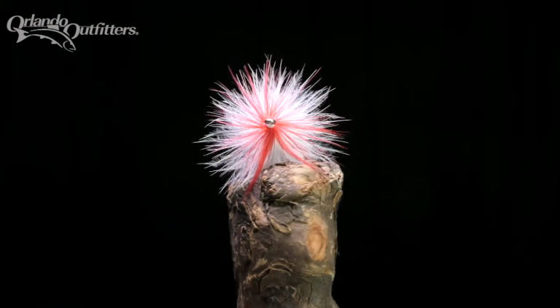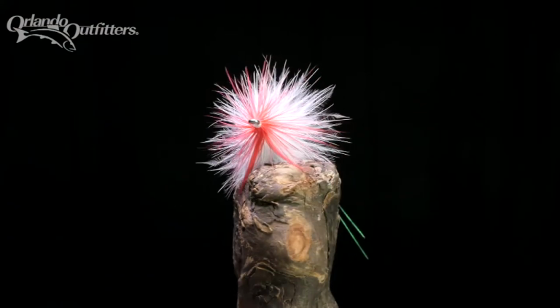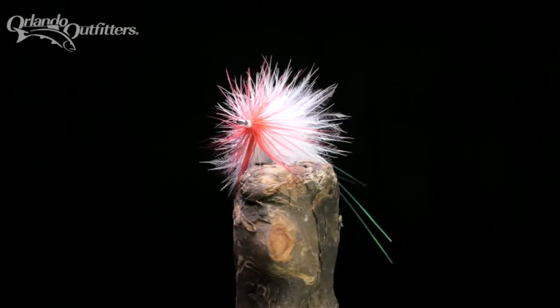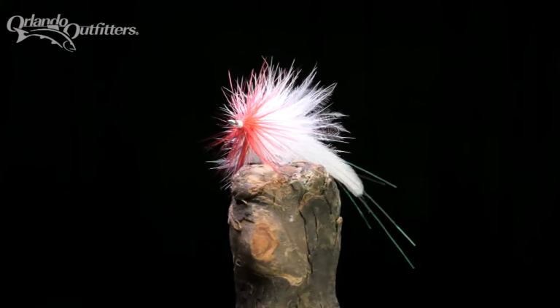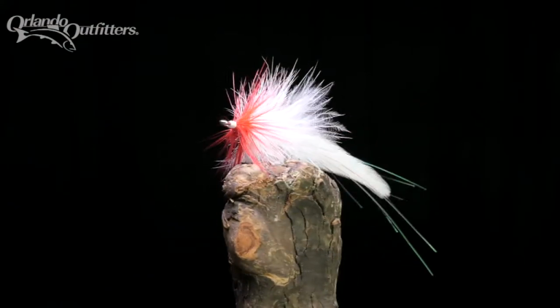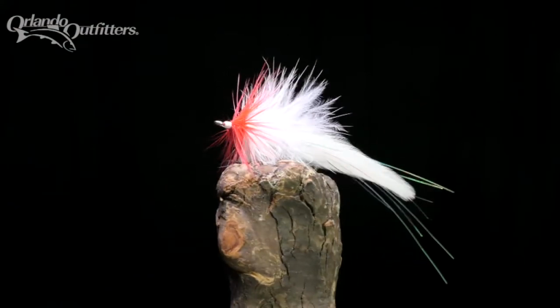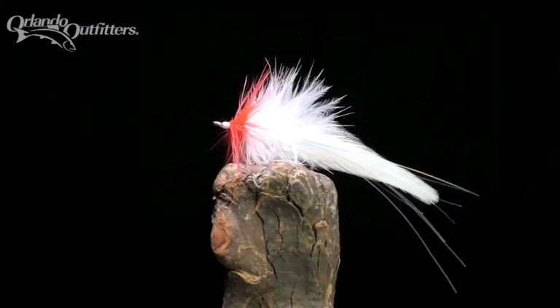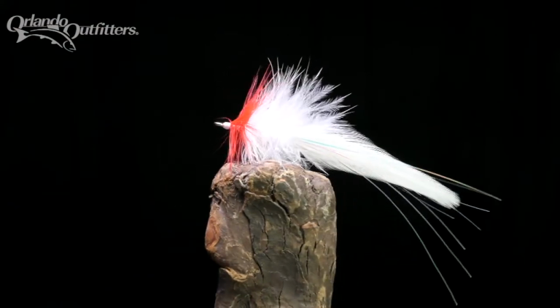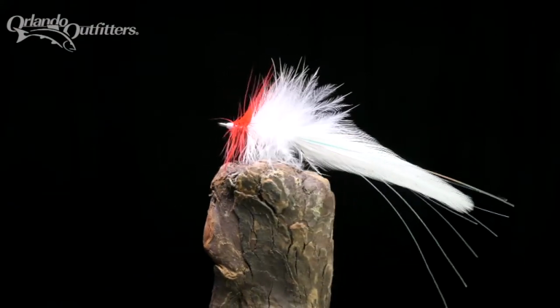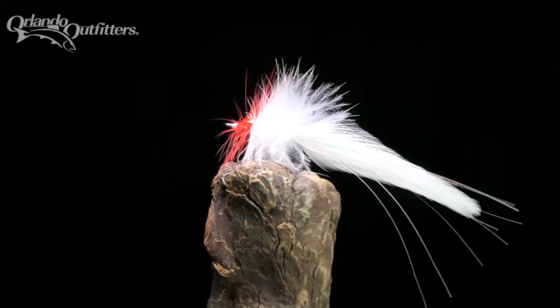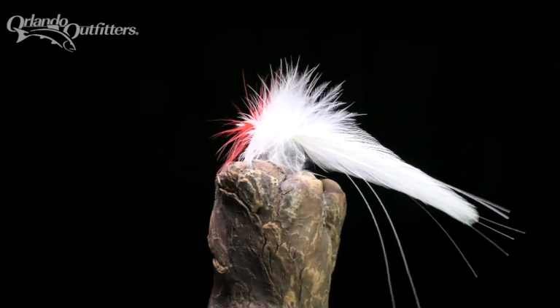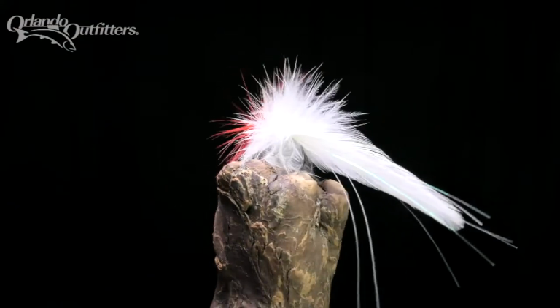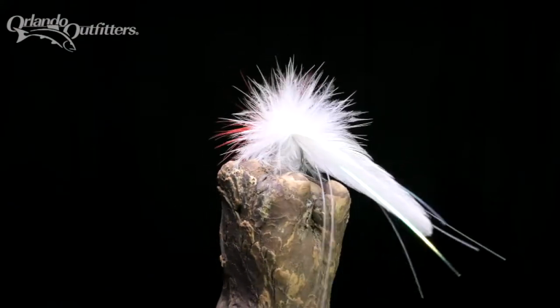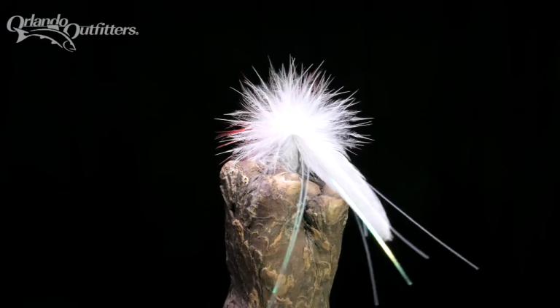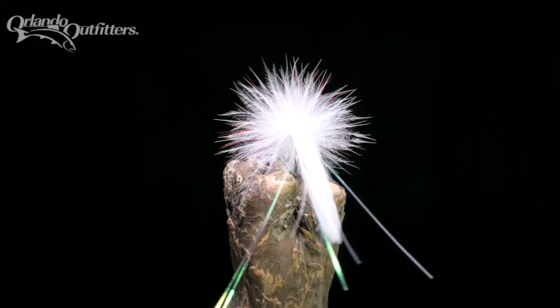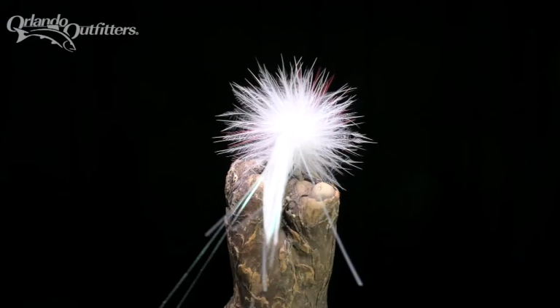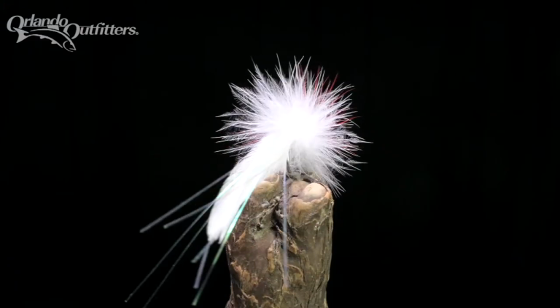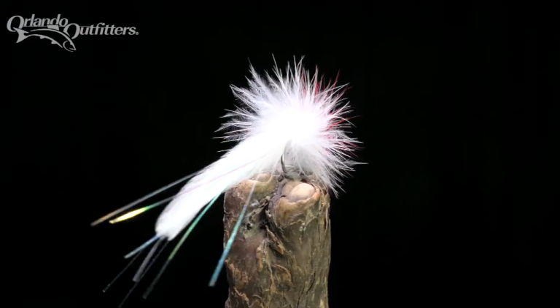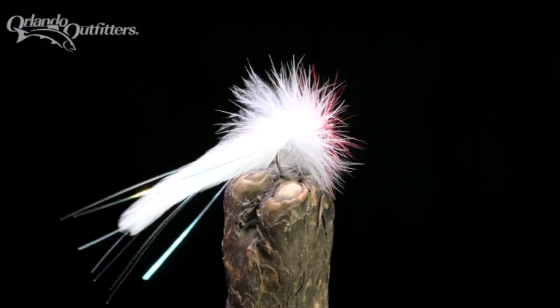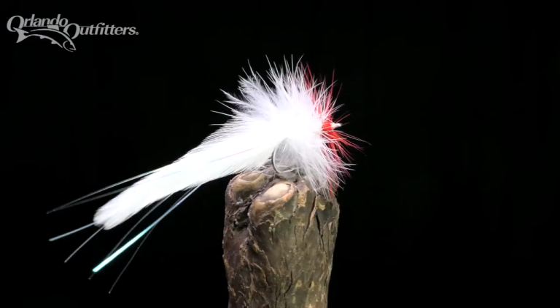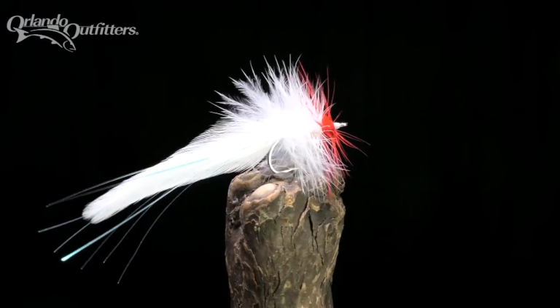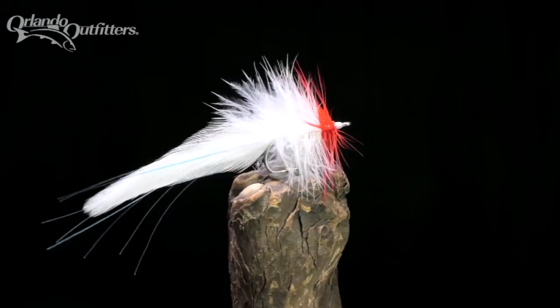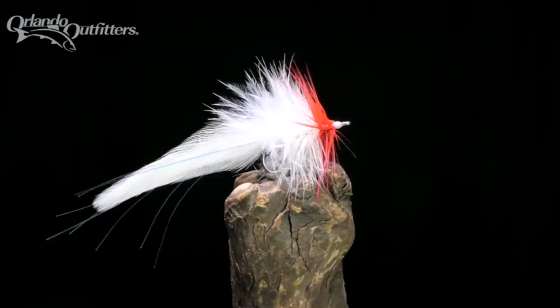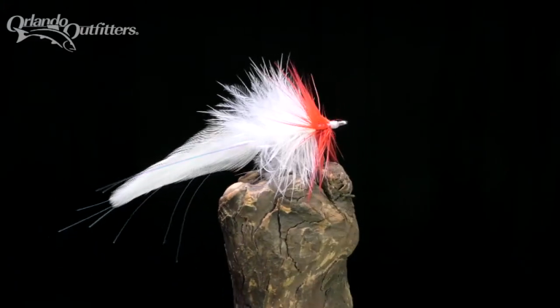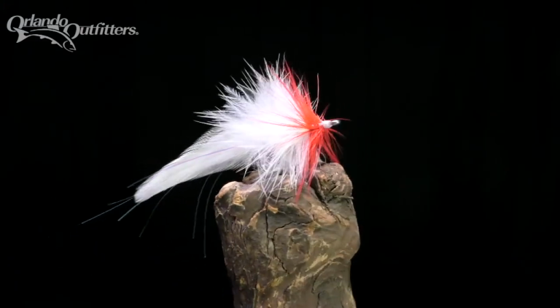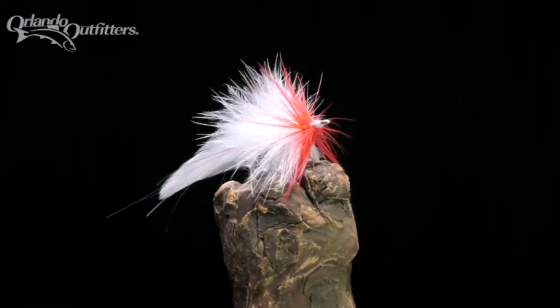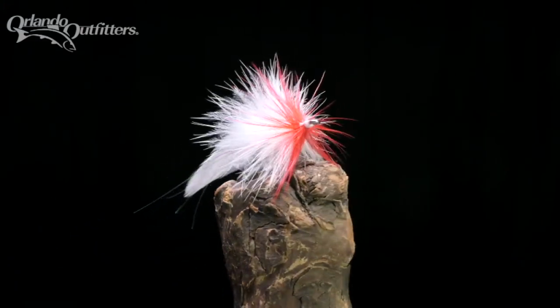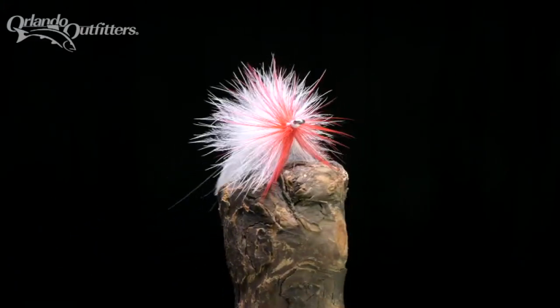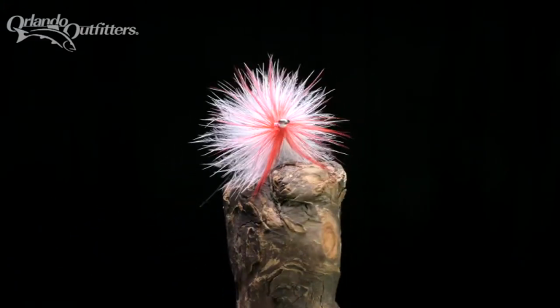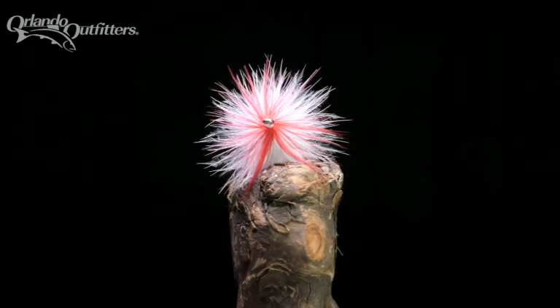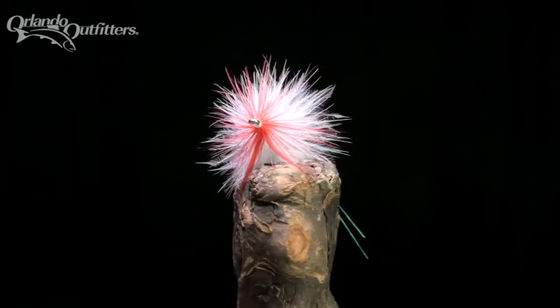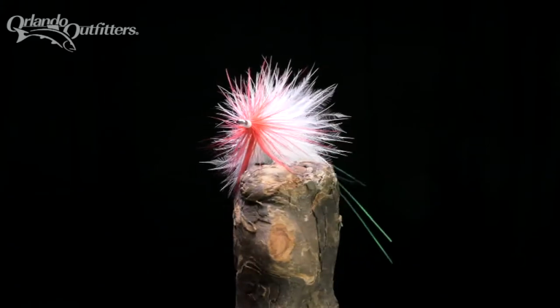The seducer is a simple yet versatile and productive pattern that catches a variety of fish in both fresh and salt water. It lands softly, sinks slowly, and moves in the water like it's alive.